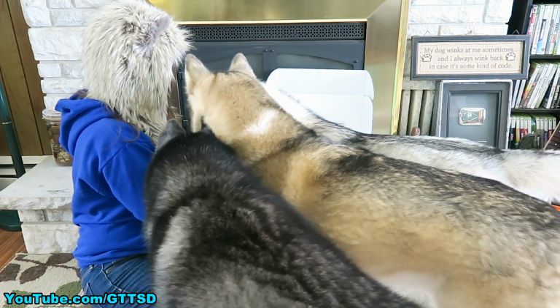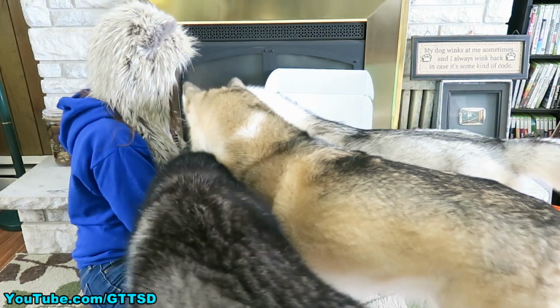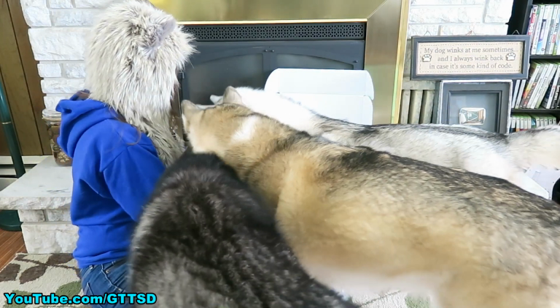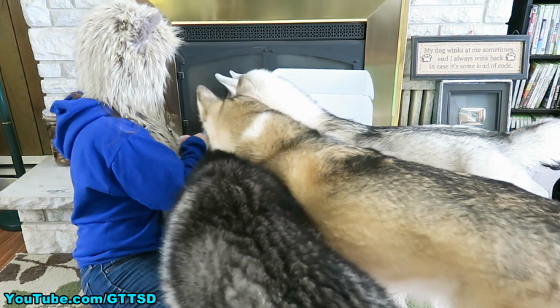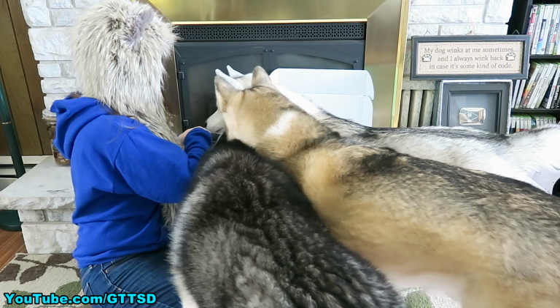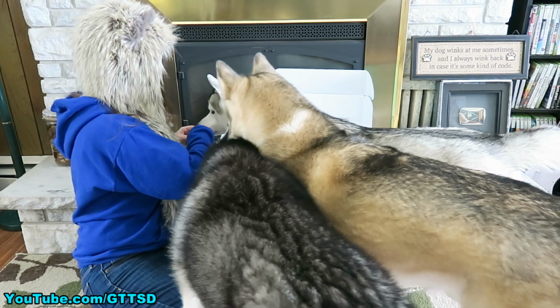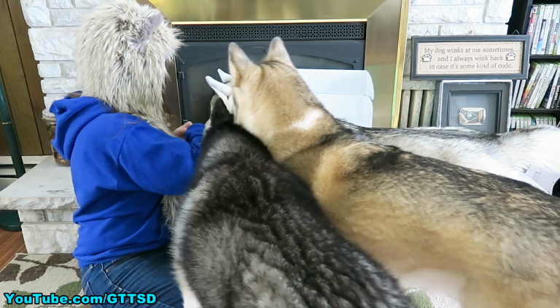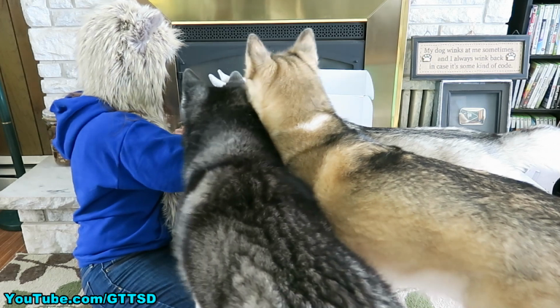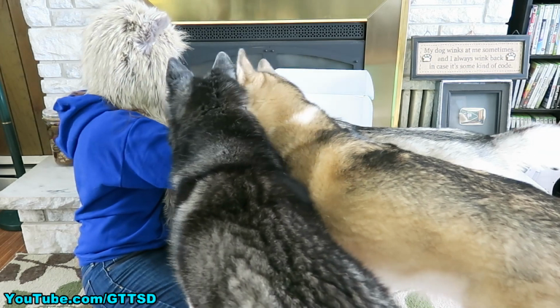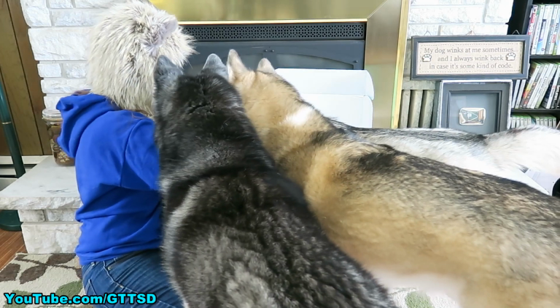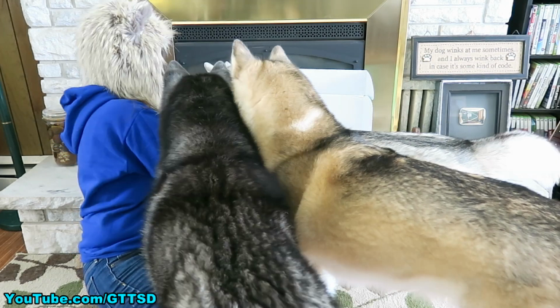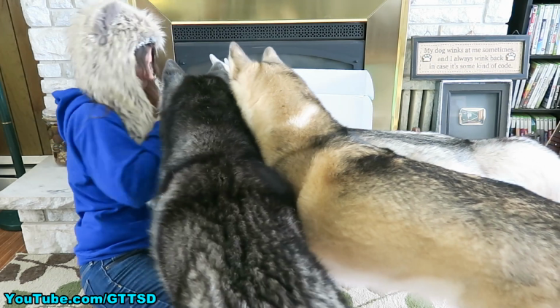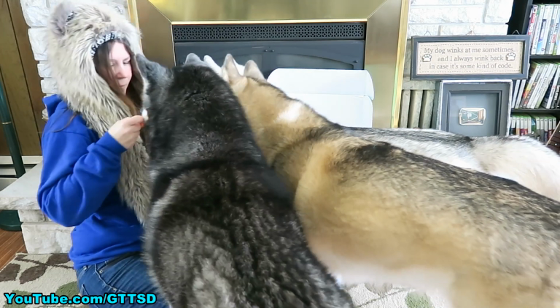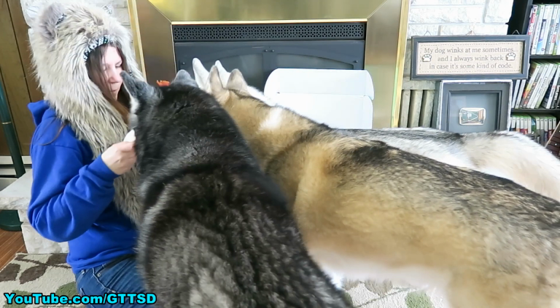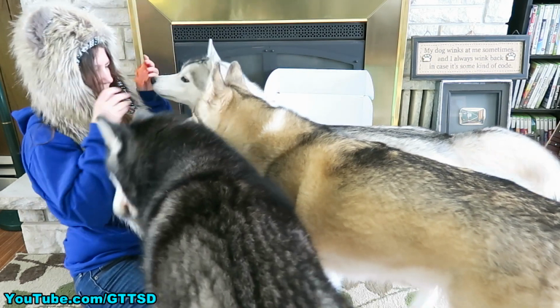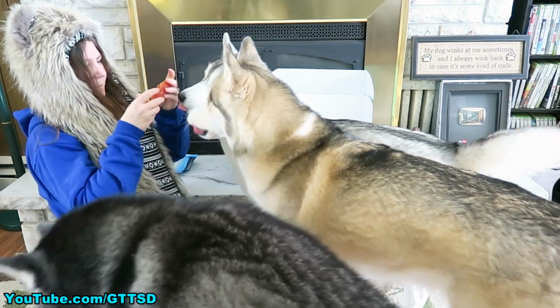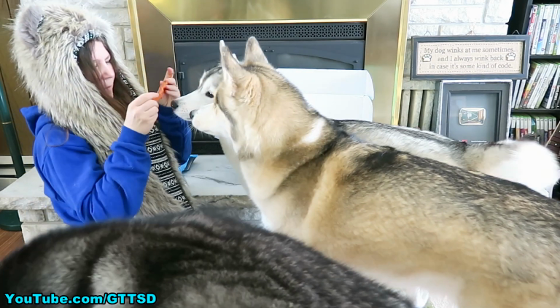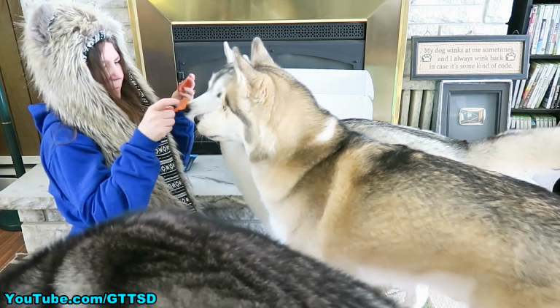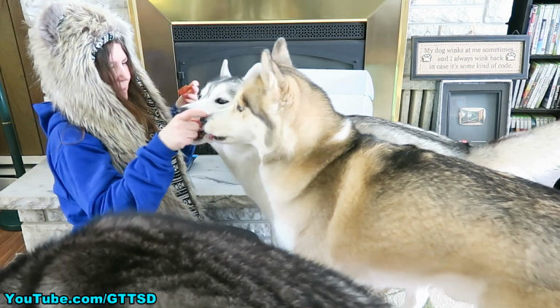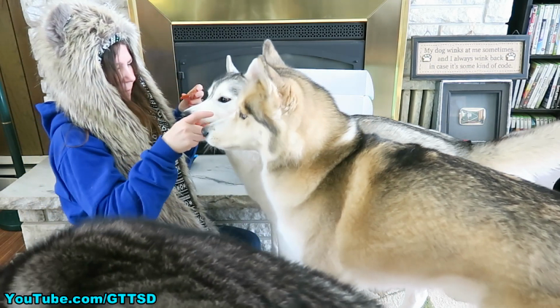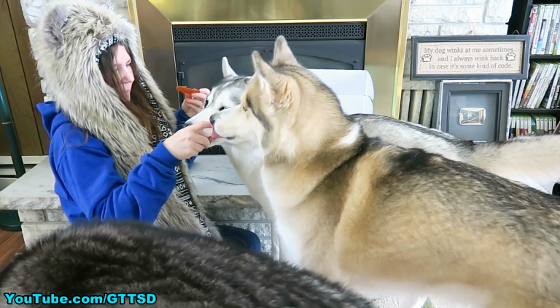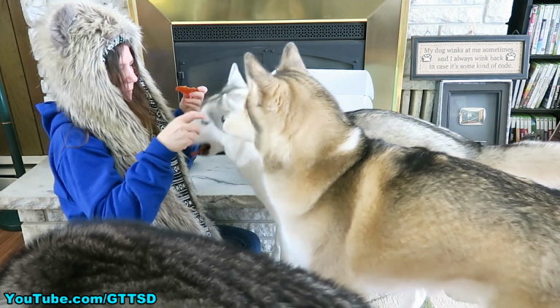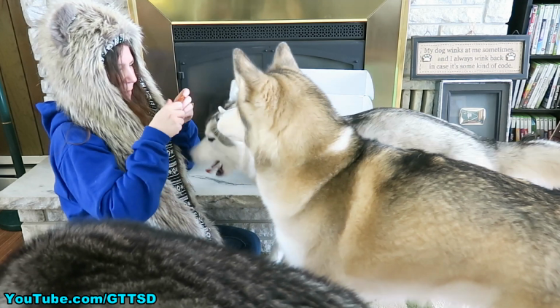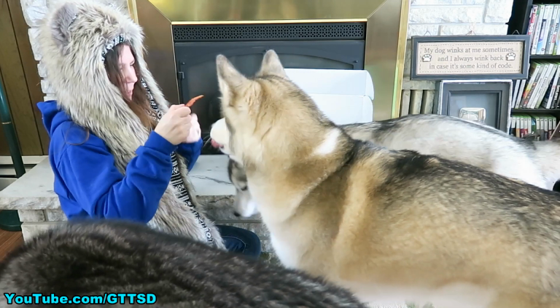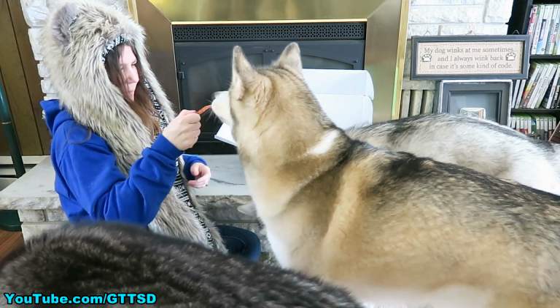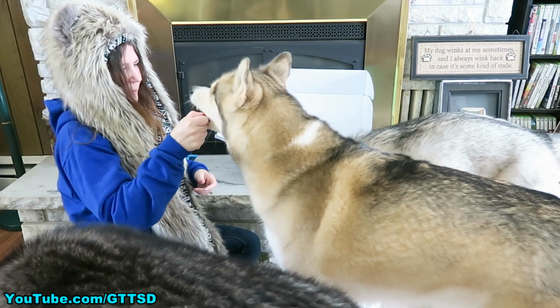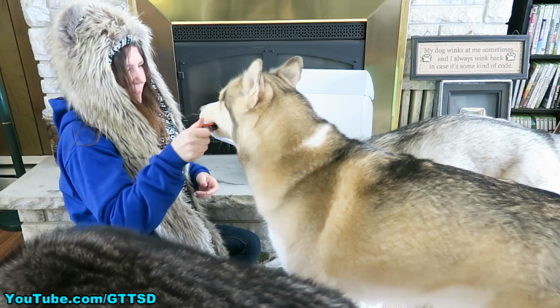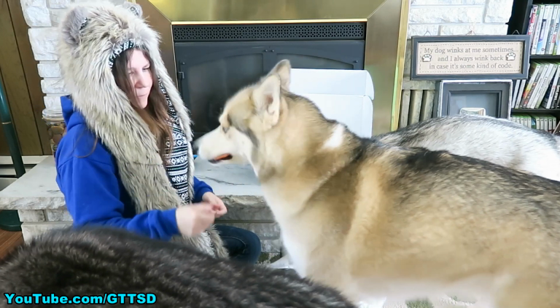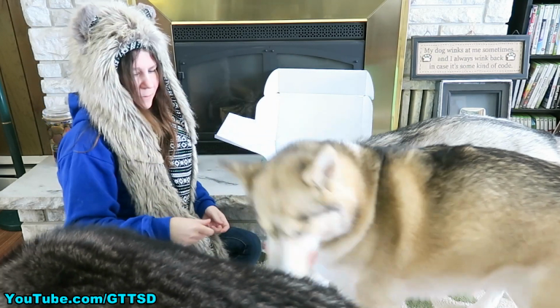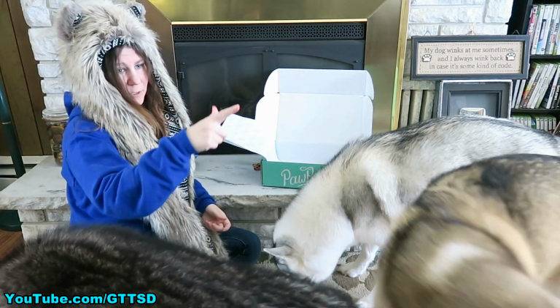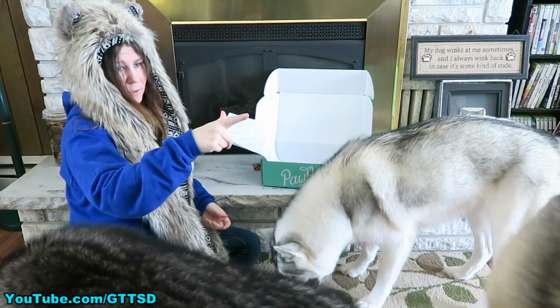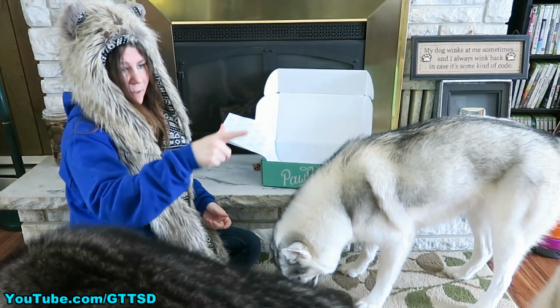Alright! Want a chicken tender? Made in the USA! One for Oakley! One for... that was meant for Shelby but Memphis took it — and one for Shelby! And she runs over there!